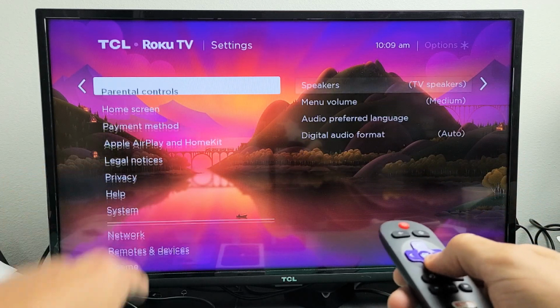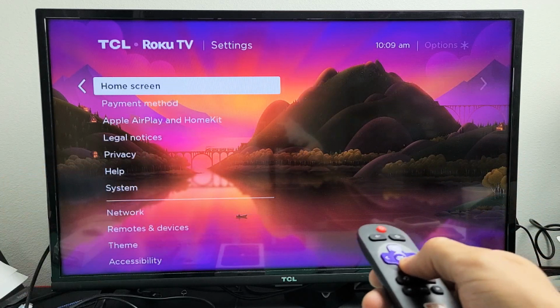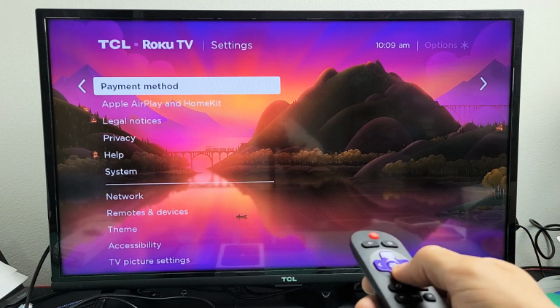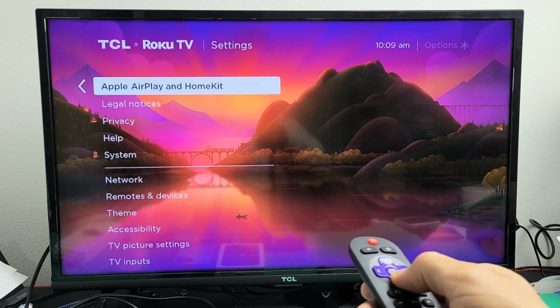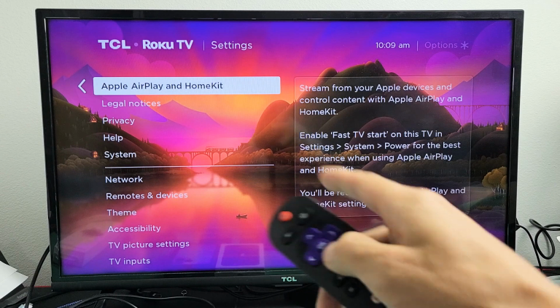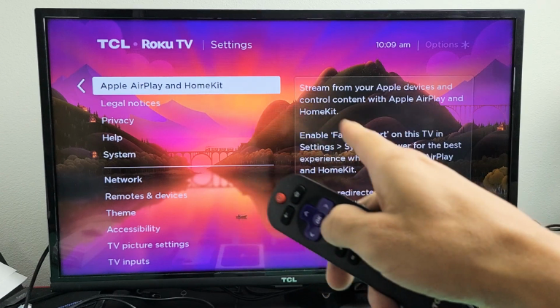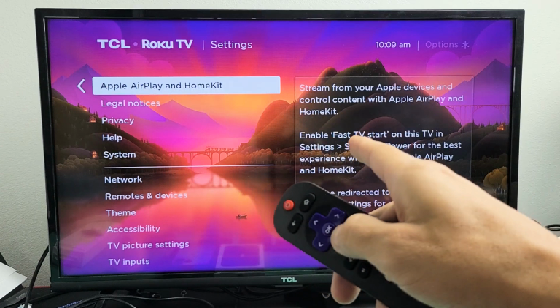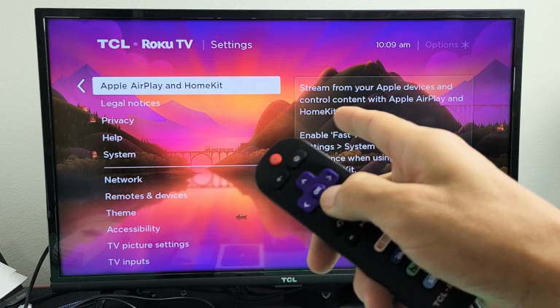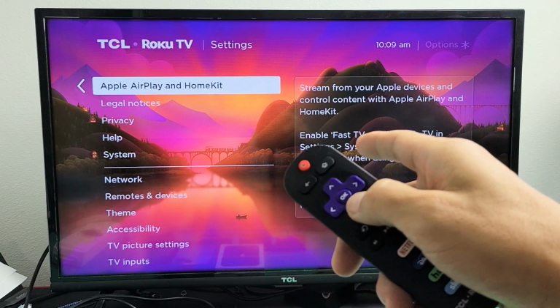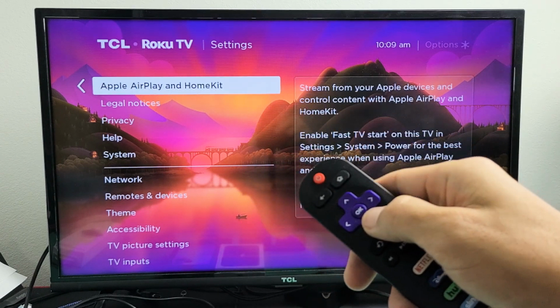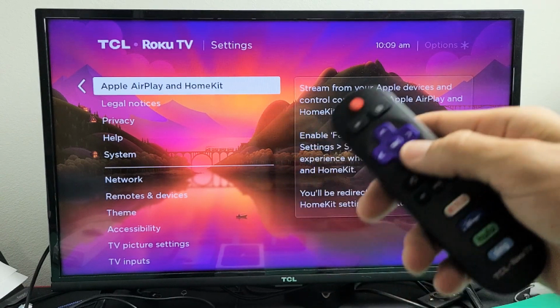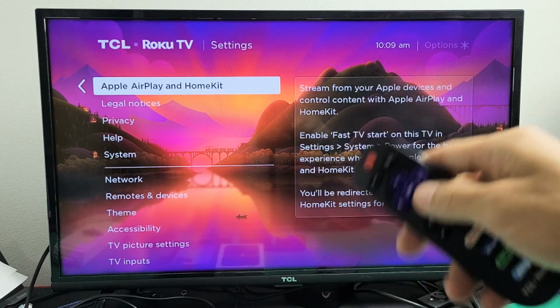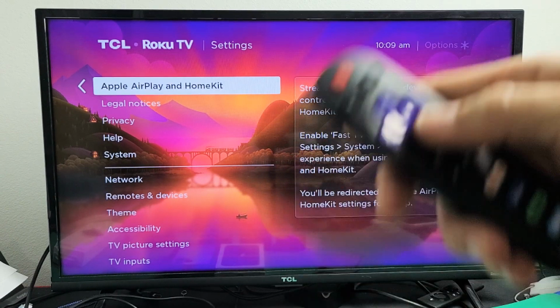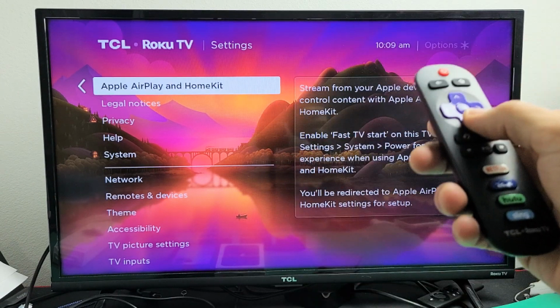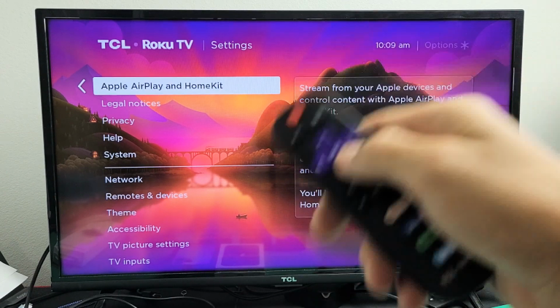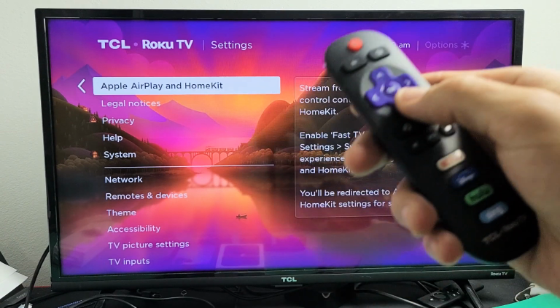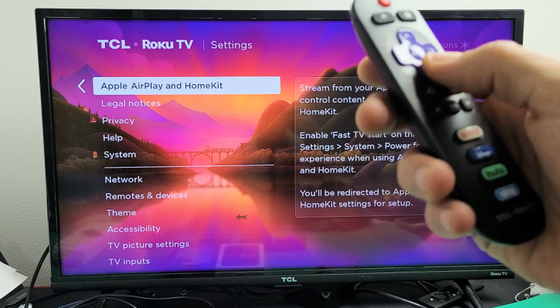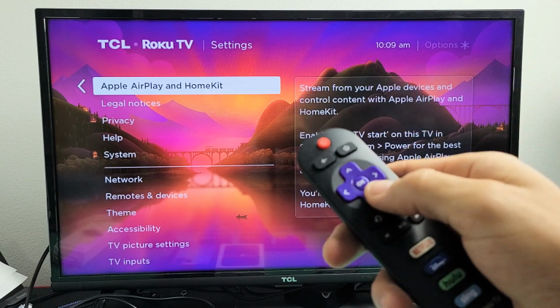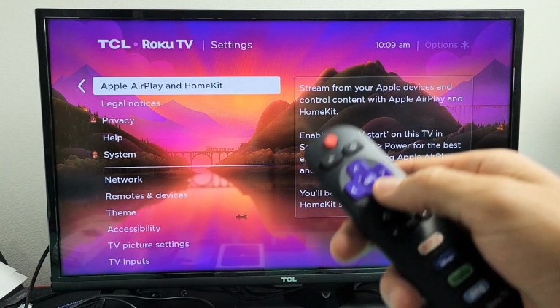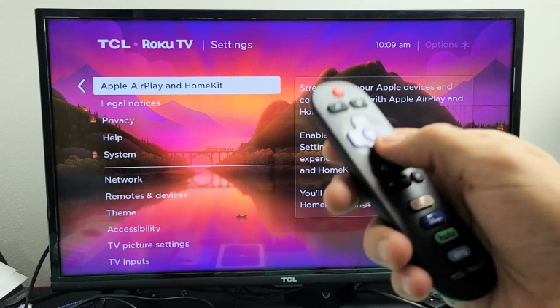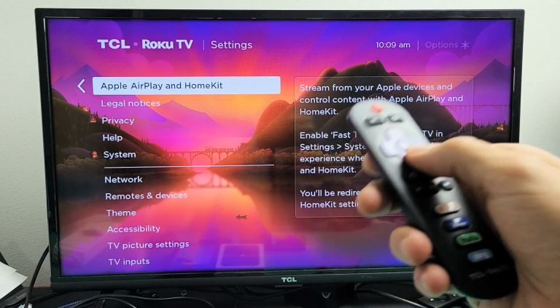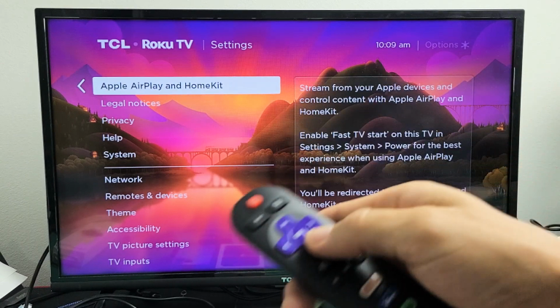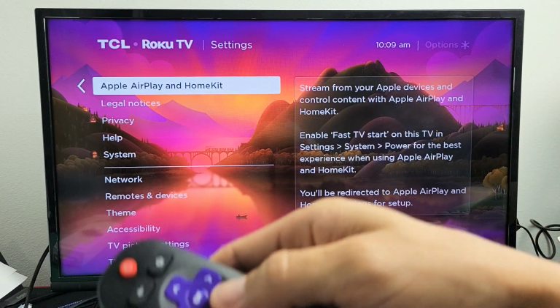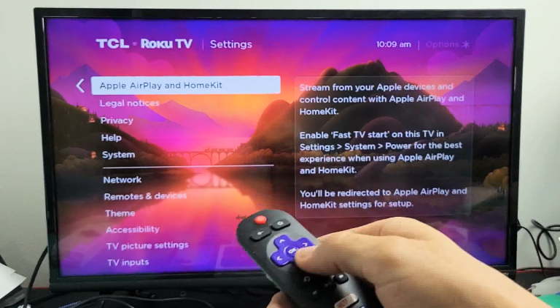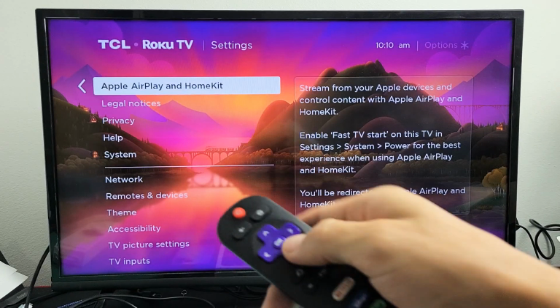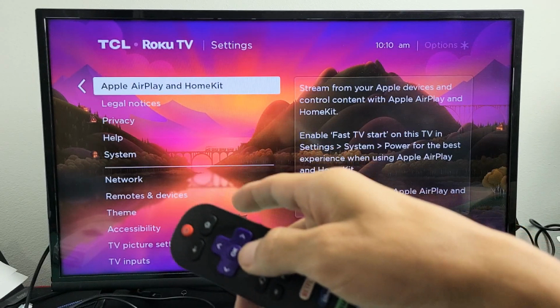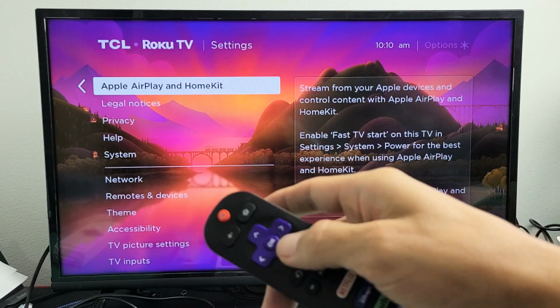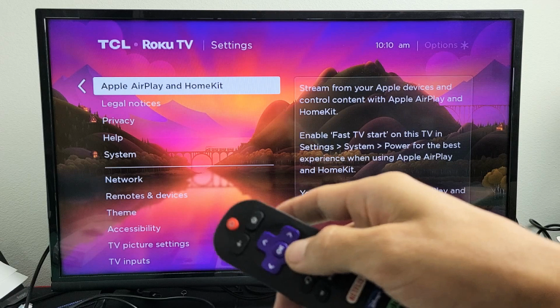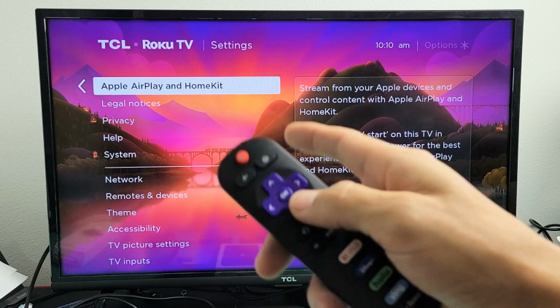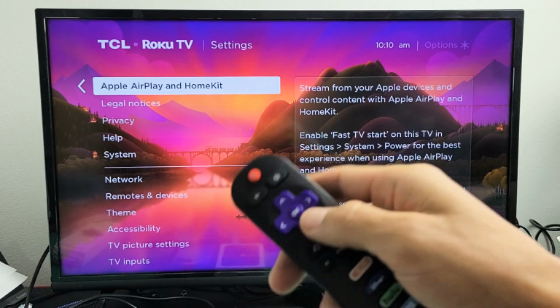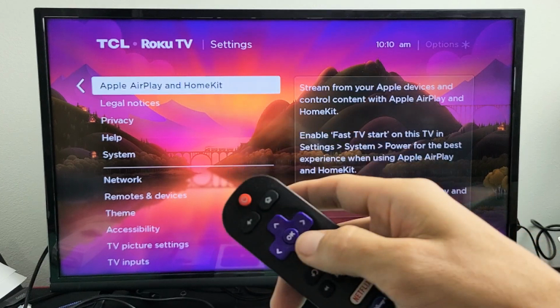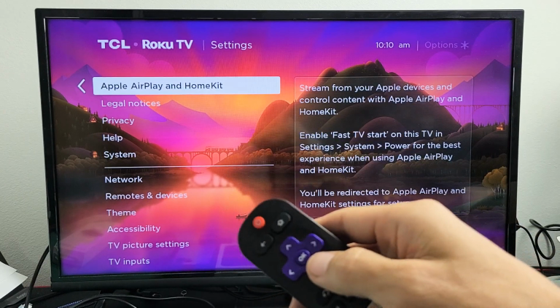You should see Apple AirPlay HomeKit. Now if you don't have Apple AirPlay HomeKit, go ahead and do a software update on the TV, then check back and see if you have it. If it doesn't show up after a software update, then that means you don't have AirPlay capabilities for your Roku TV model.